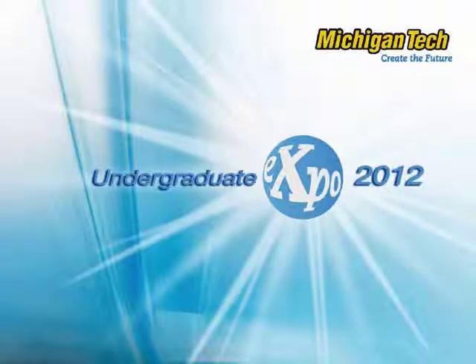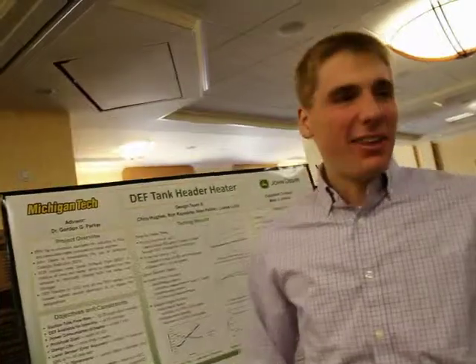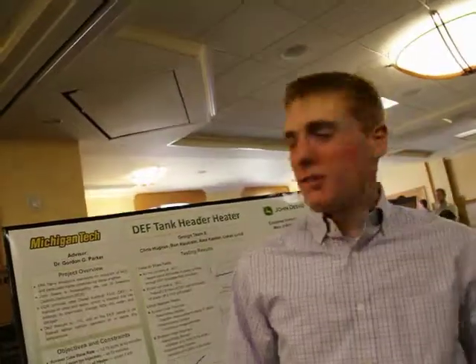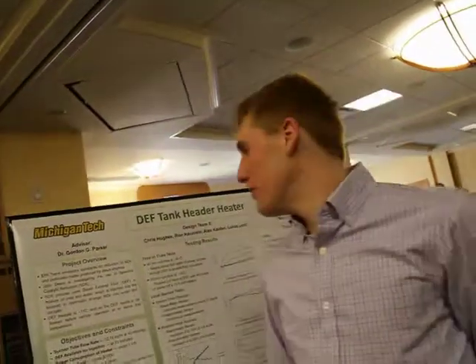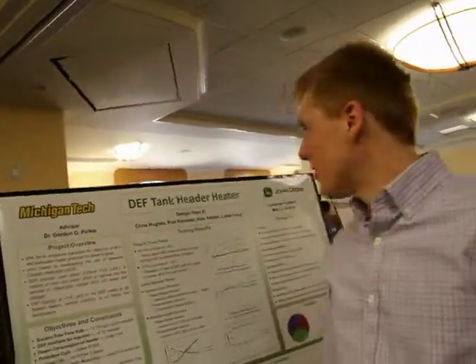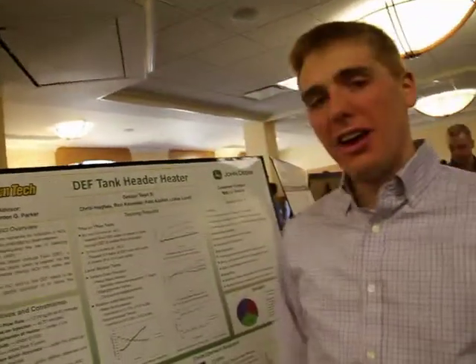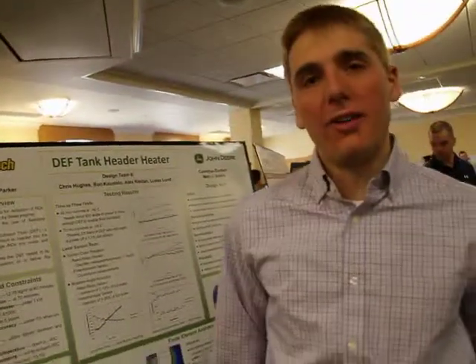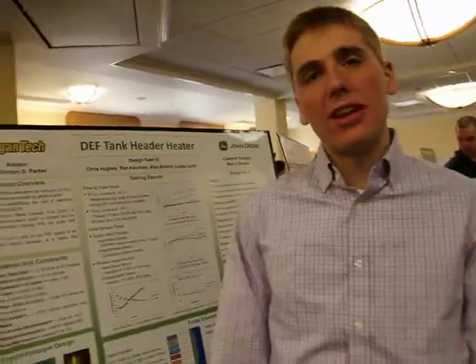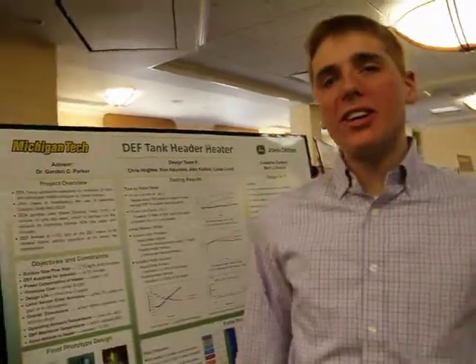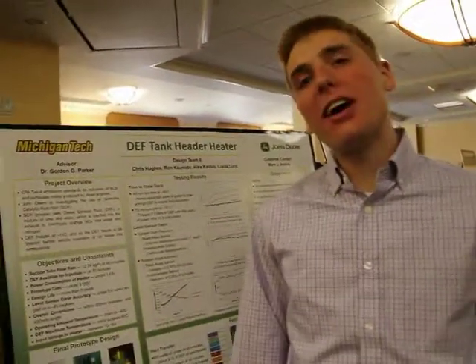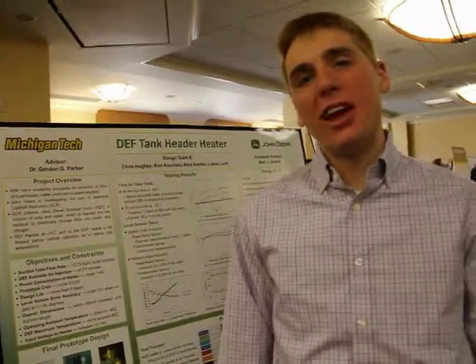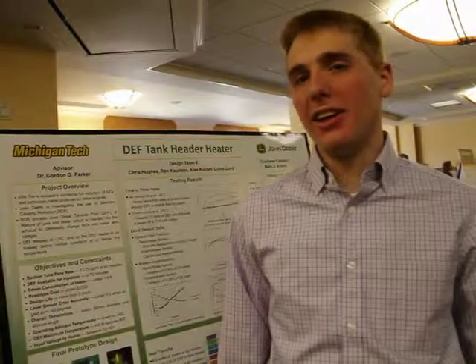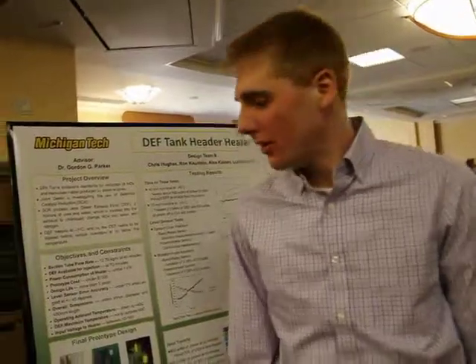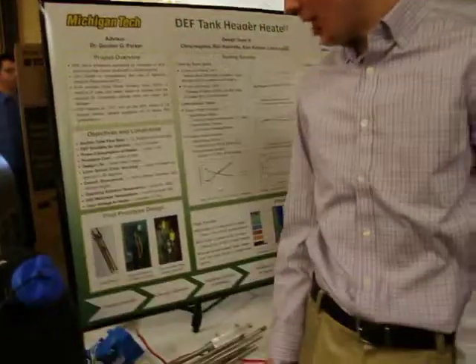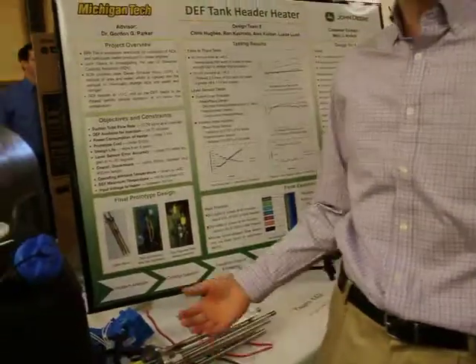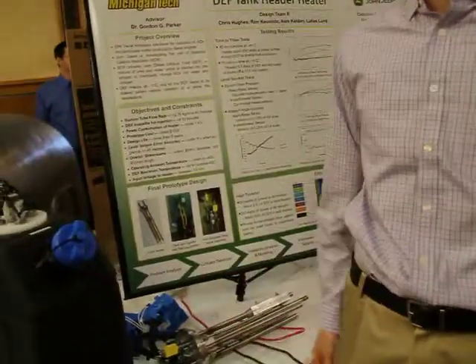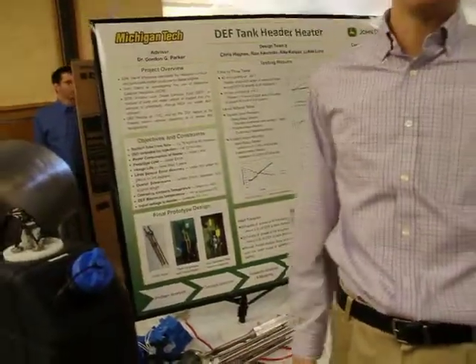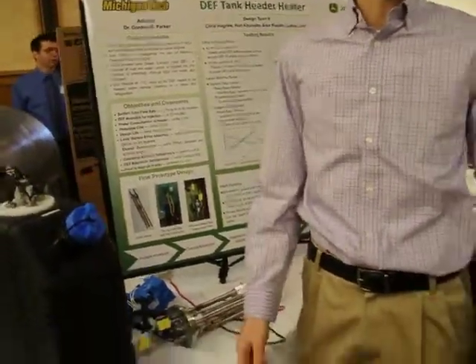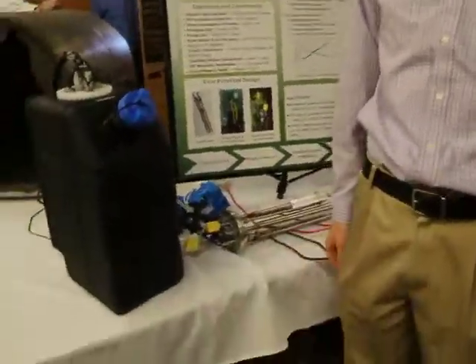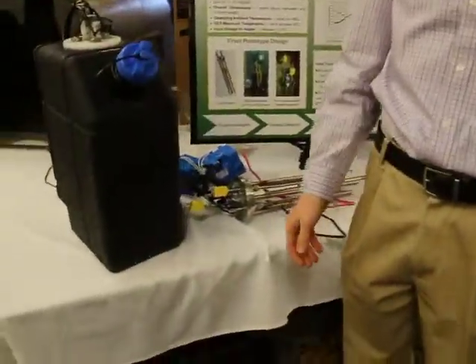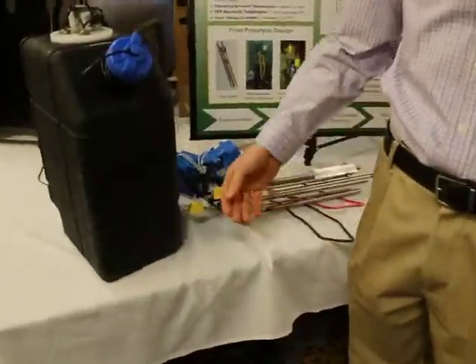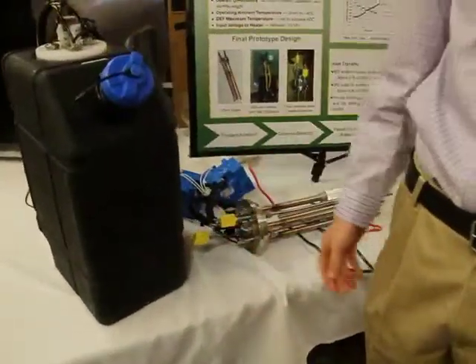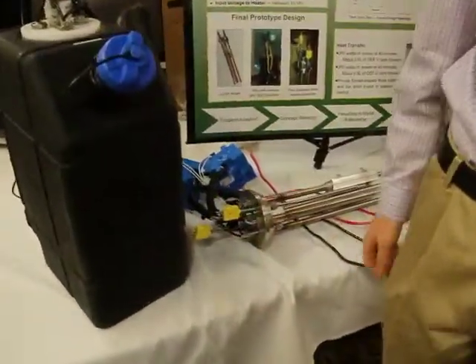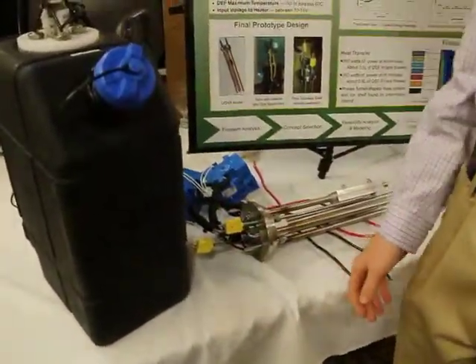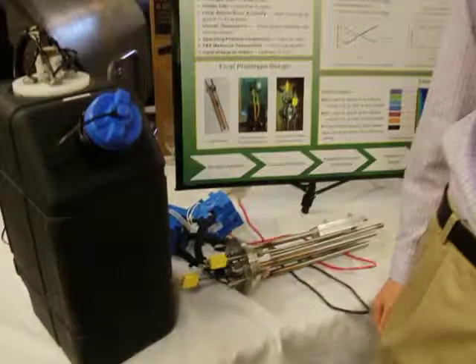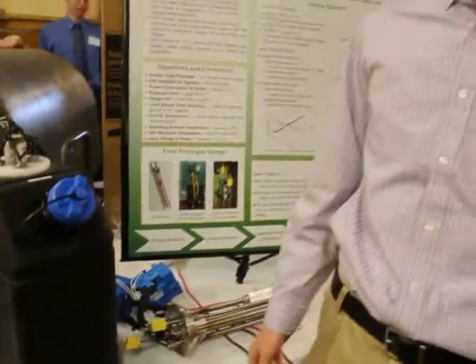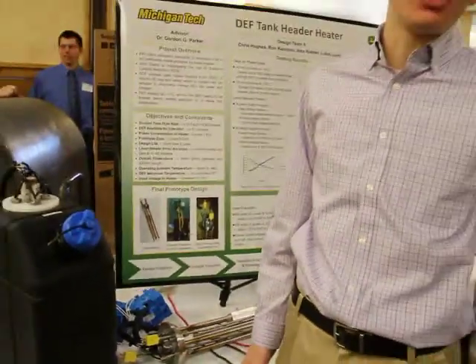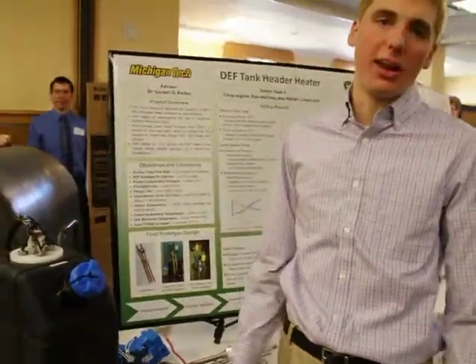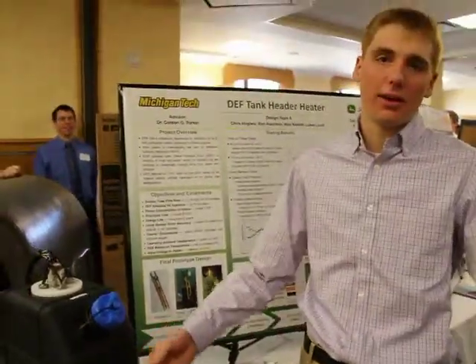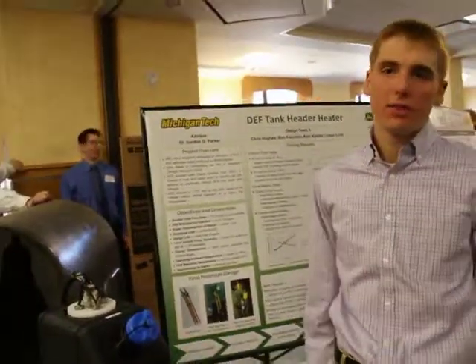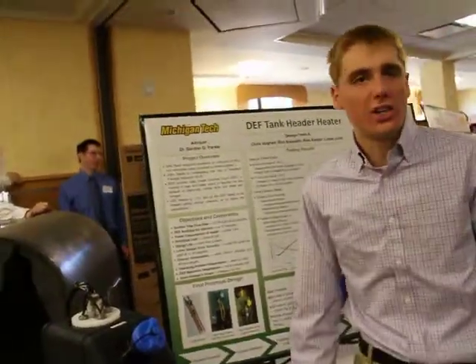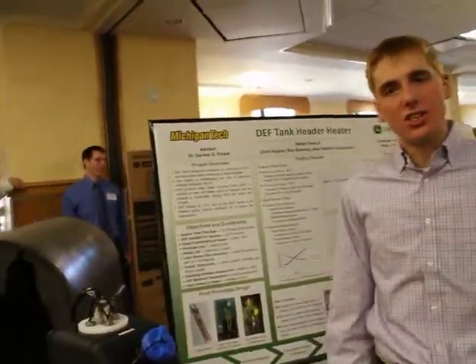Hey, we're Team 8. We designed an electric DEF tank cooler. It's used to thaw out frozen diesel exhaust fluid, which is used to reduce emissions from the diesel engine.